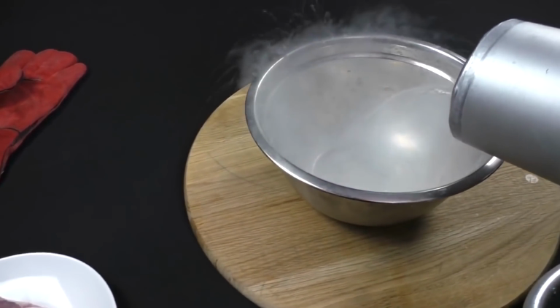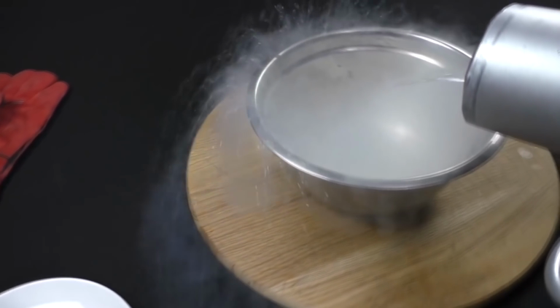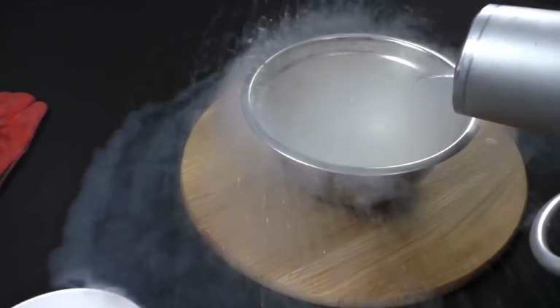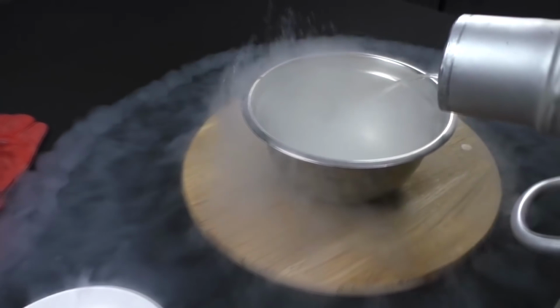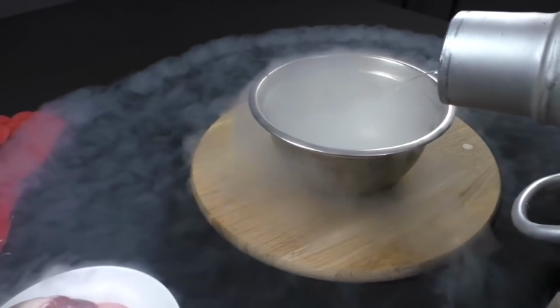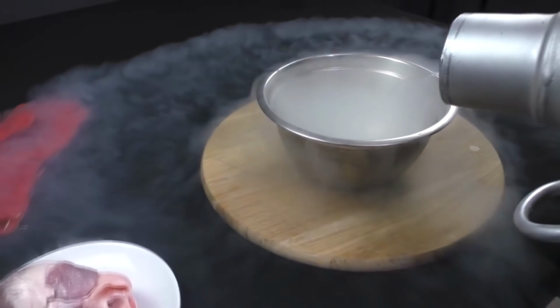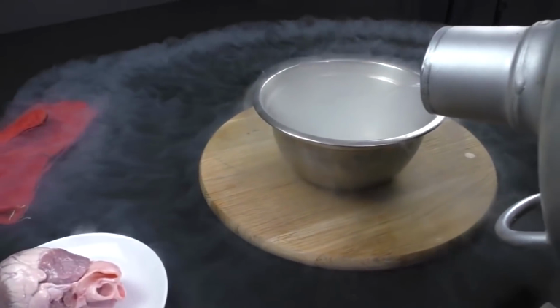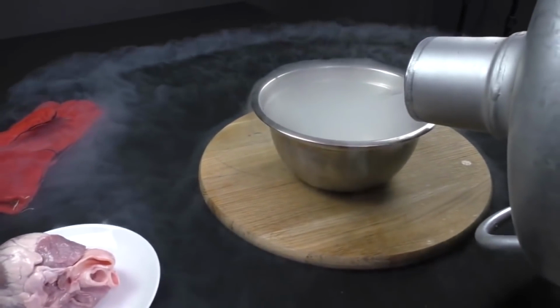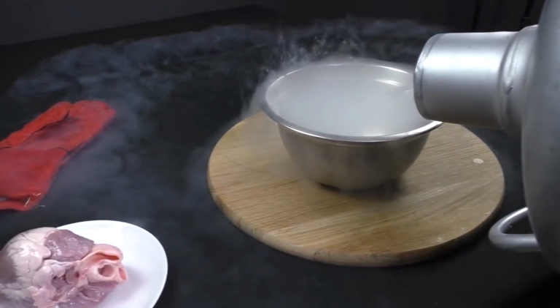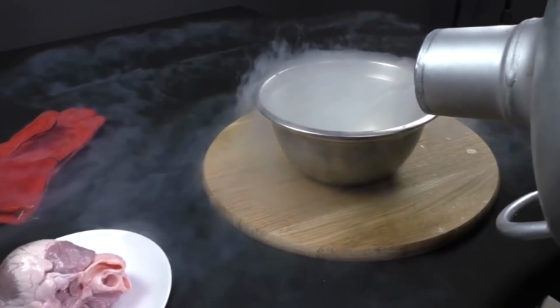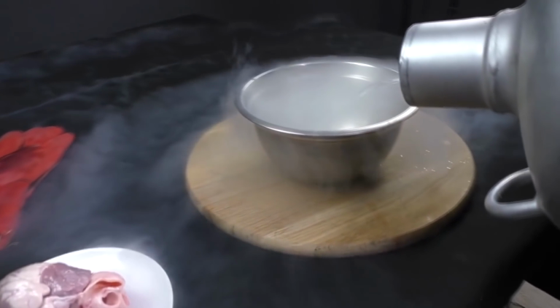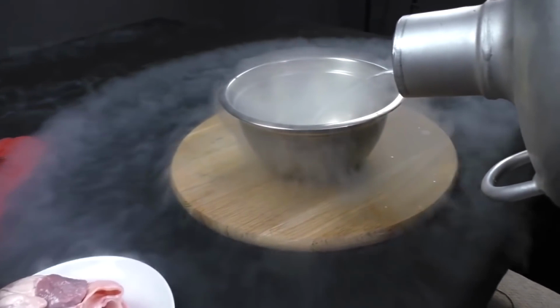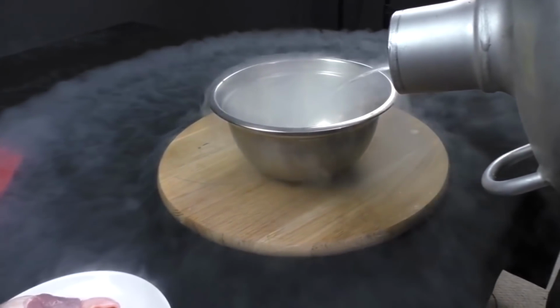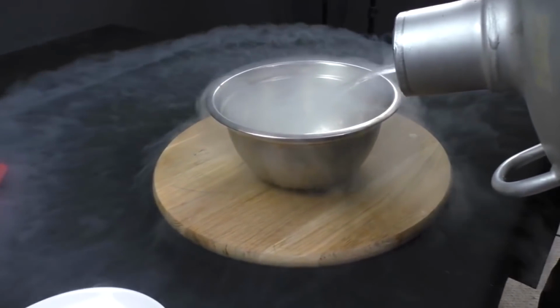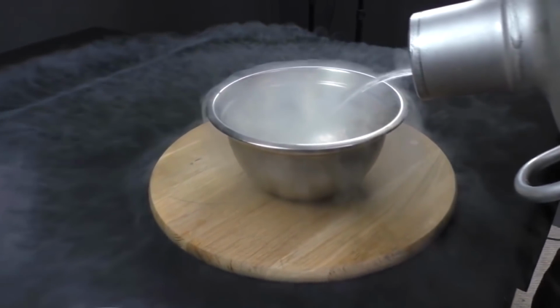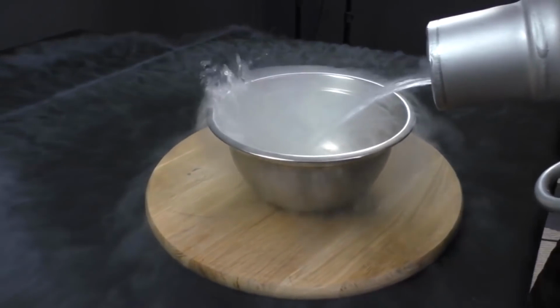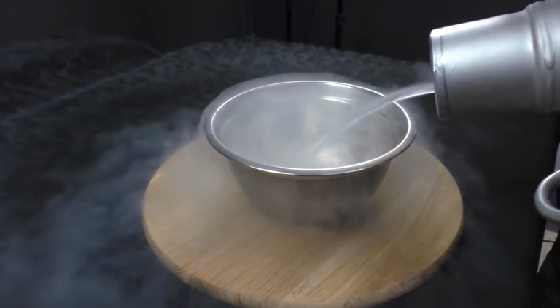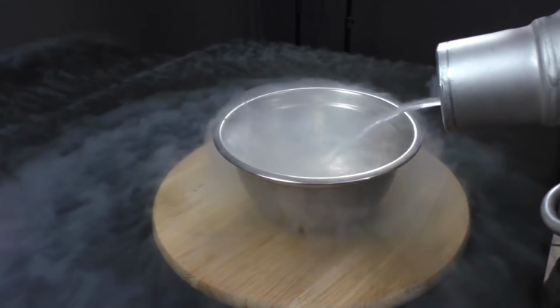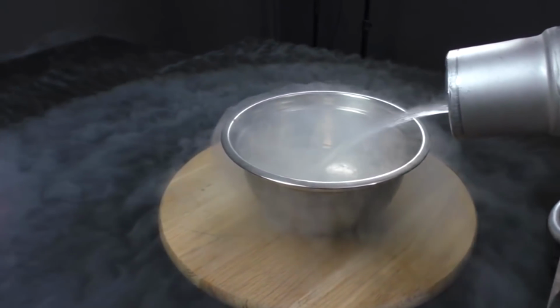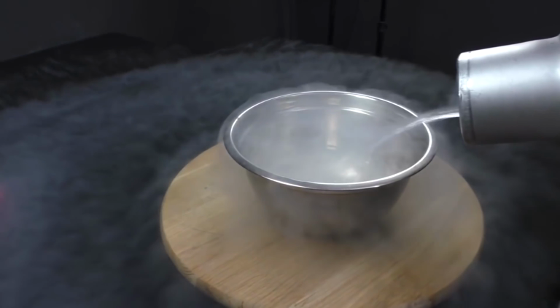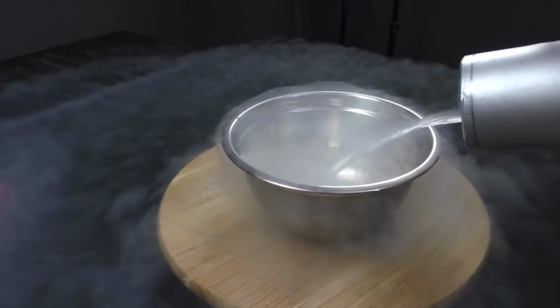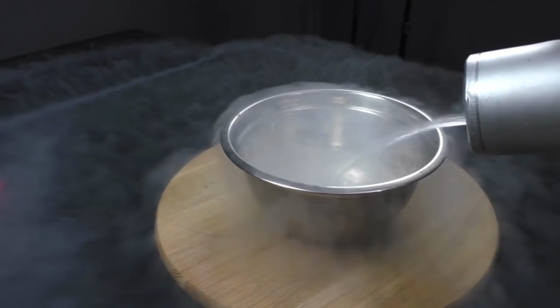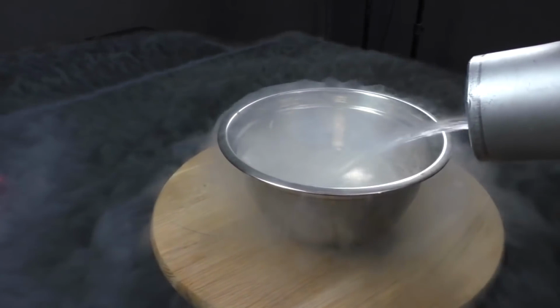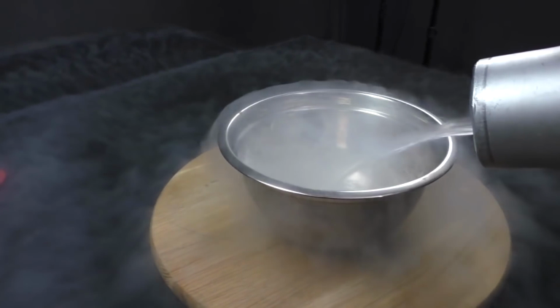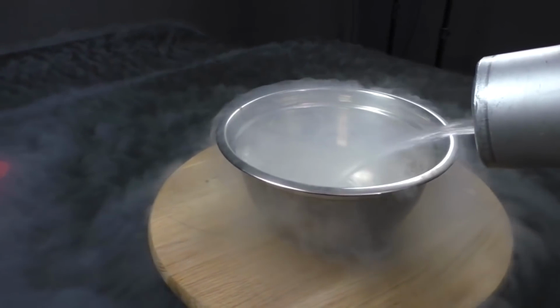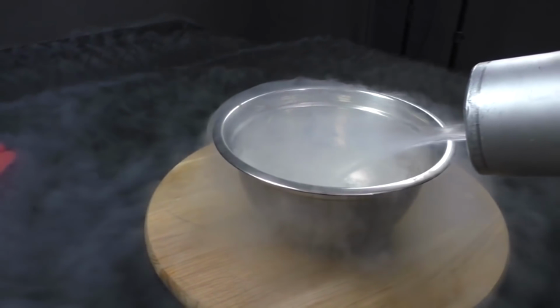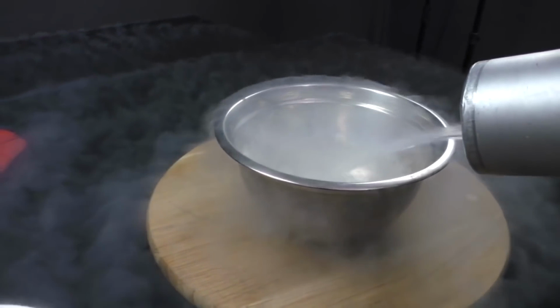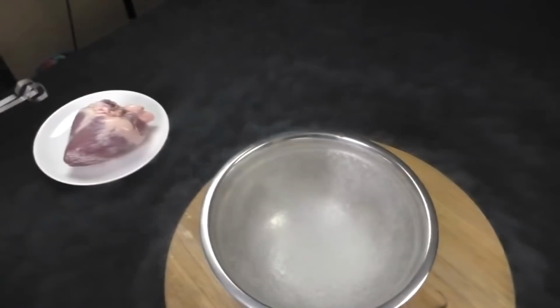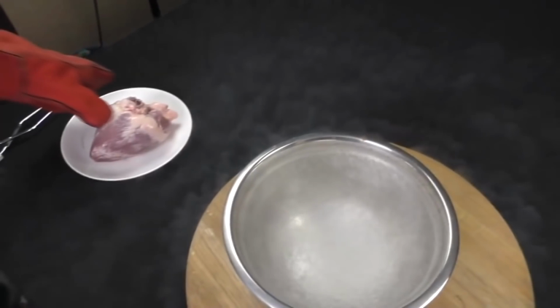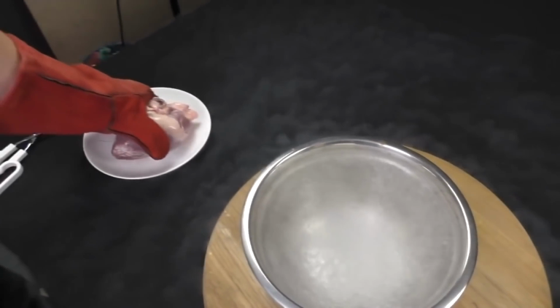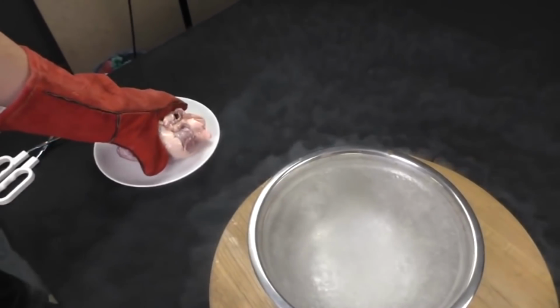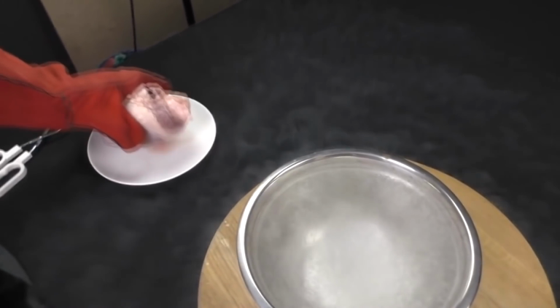As usual, I will pour liquid nitrogen into this container. Its temperature is minus 196 degrees. I have a heart, bought in a butcher shop, and I will place it in liquid nitrogen.